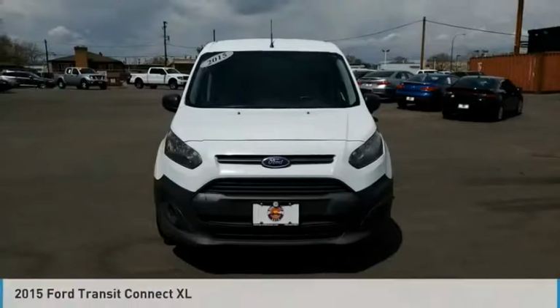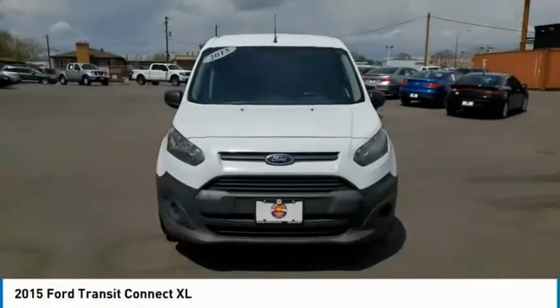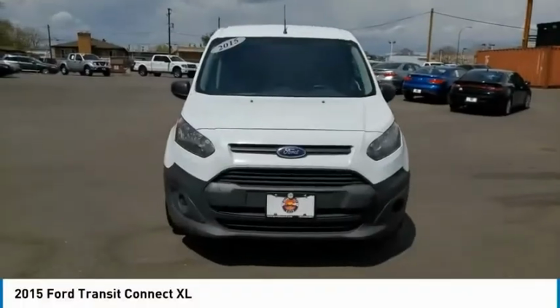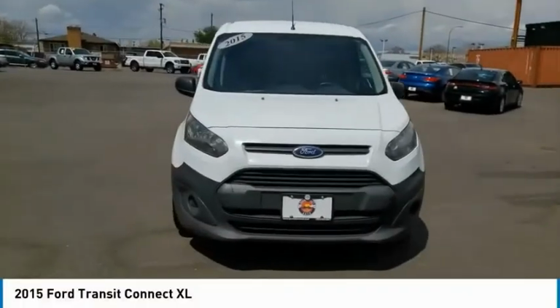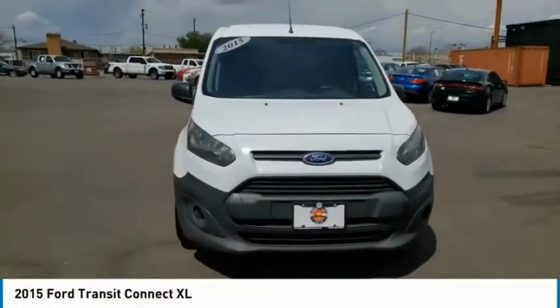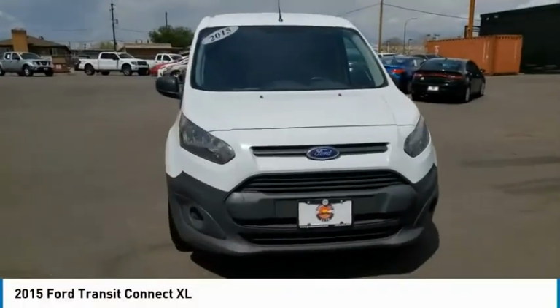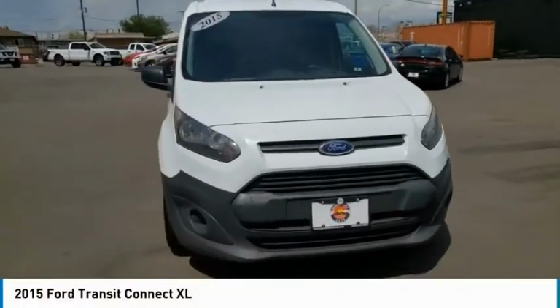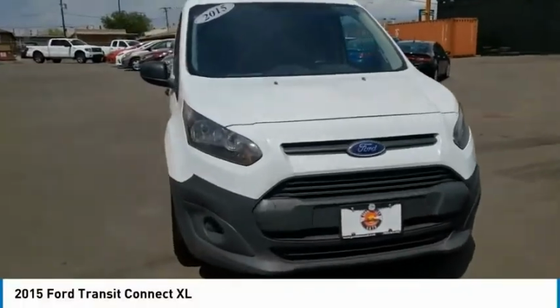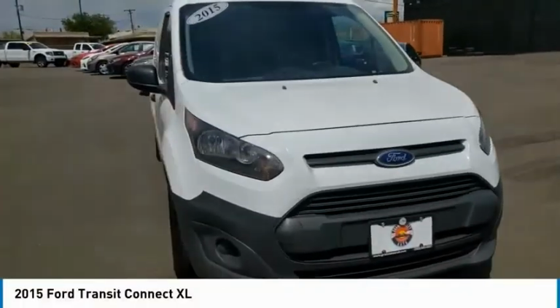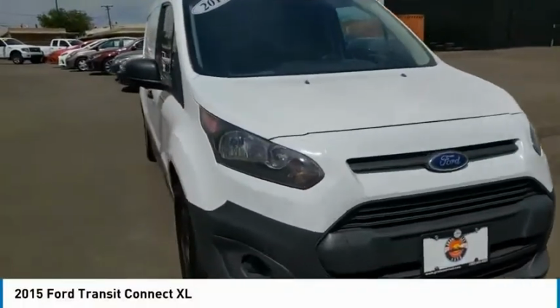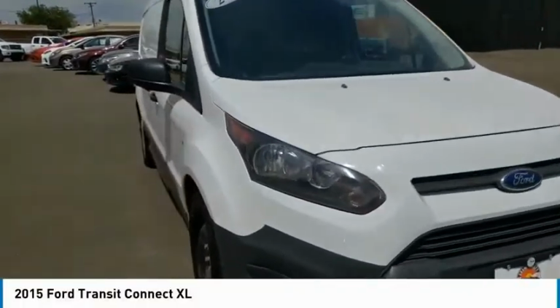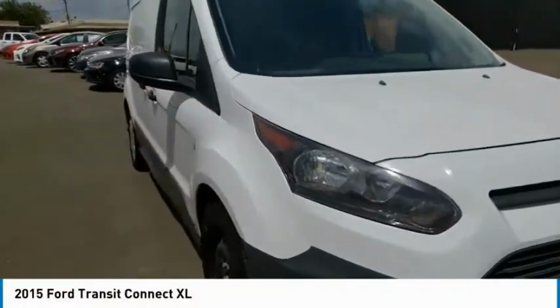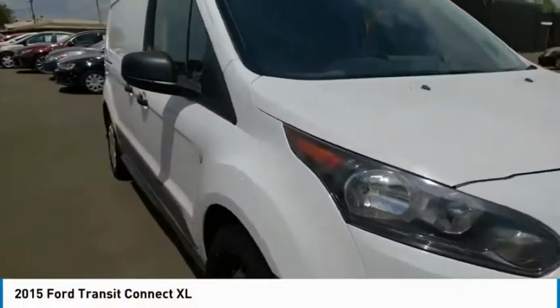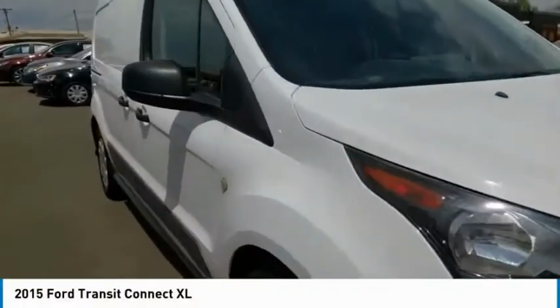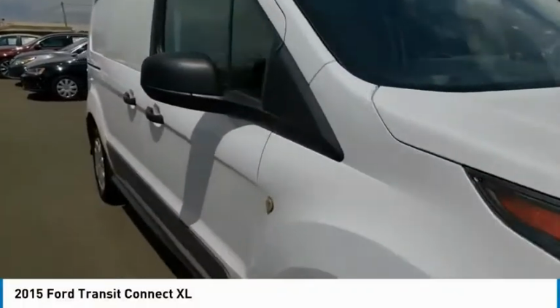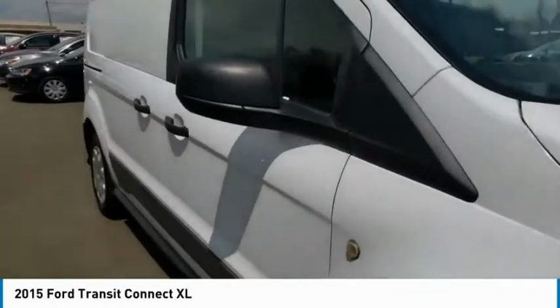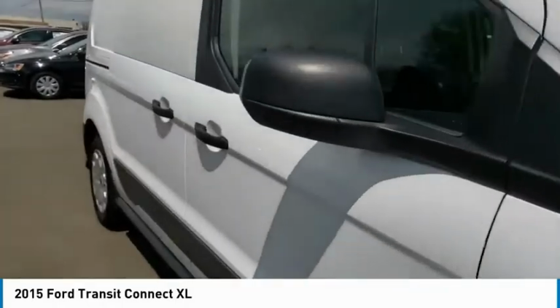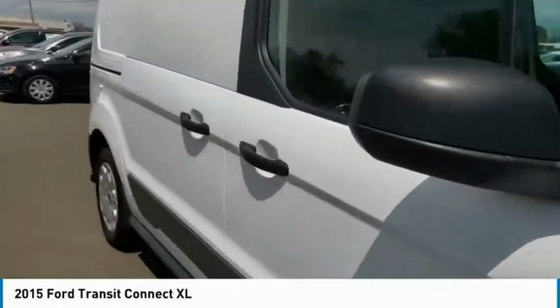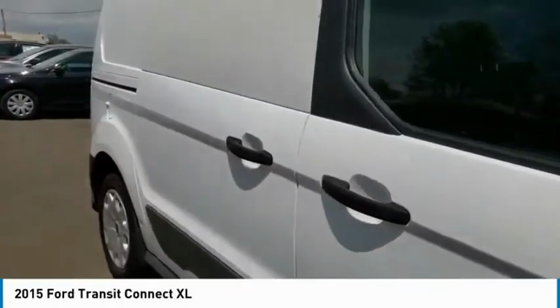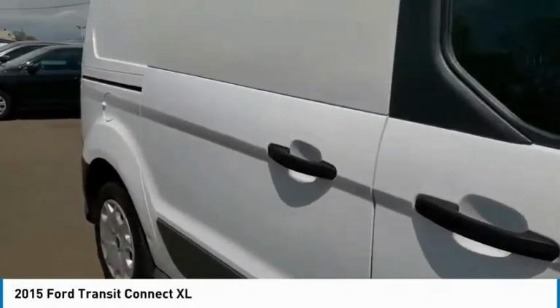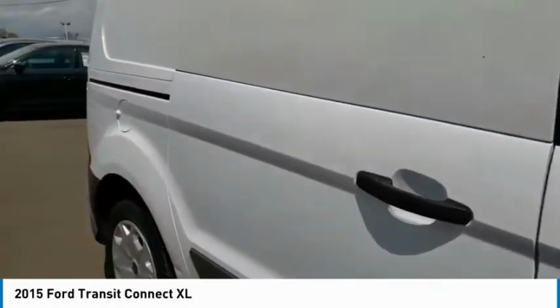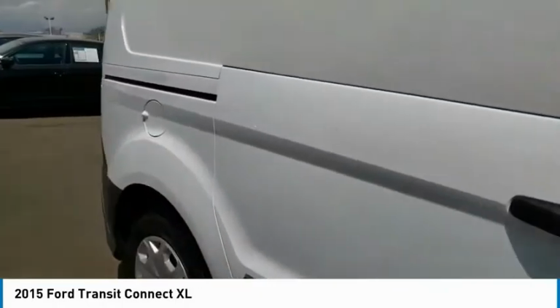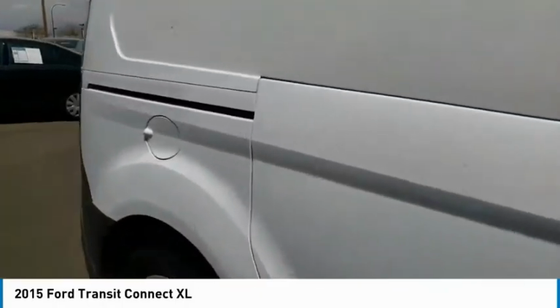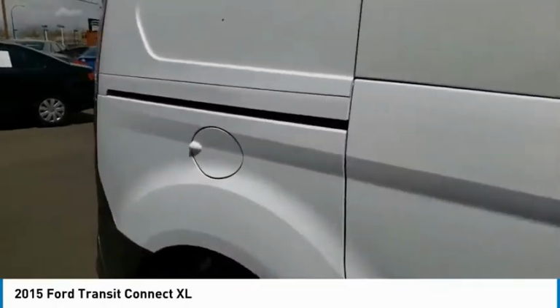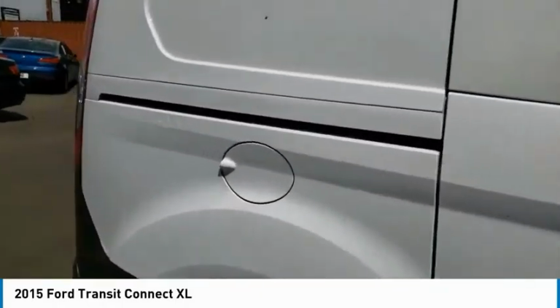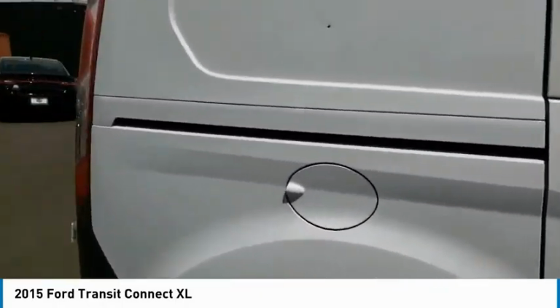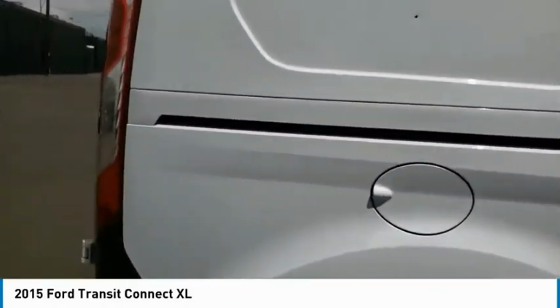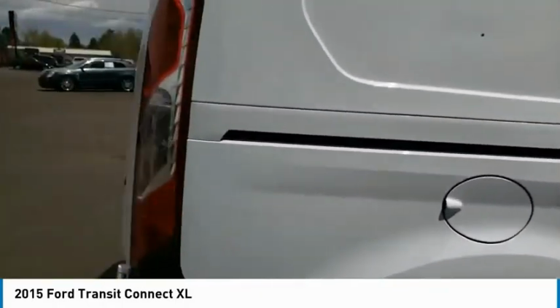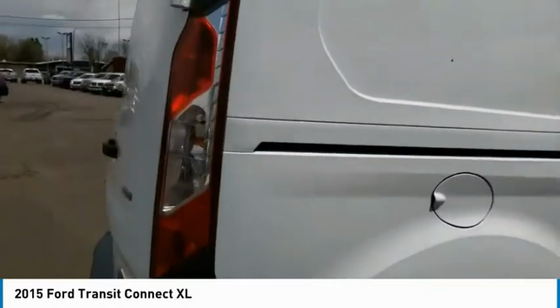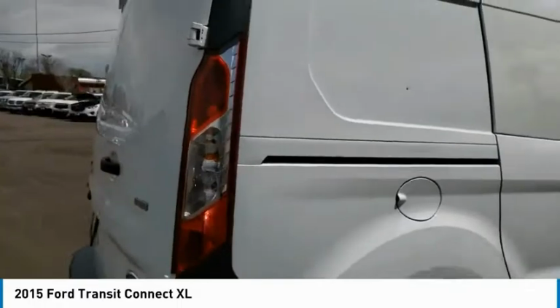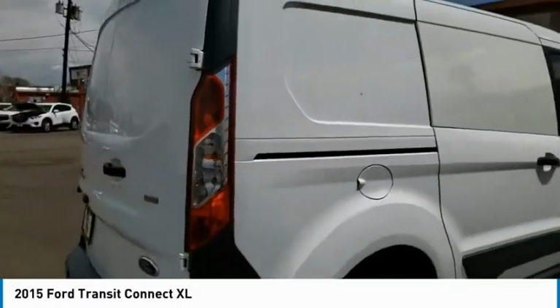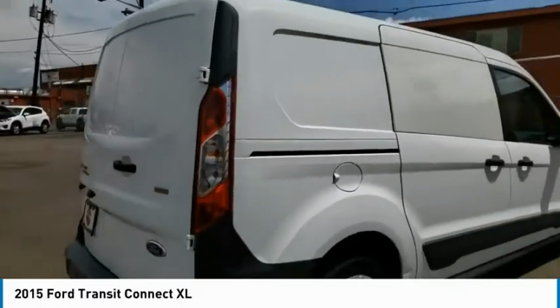Make a great choice today with the 2015 Transit Connect. Ford Transit, the right size, the whole world round. This vehicle has less than 100,000 miles.